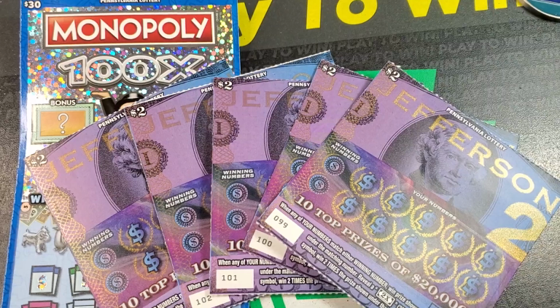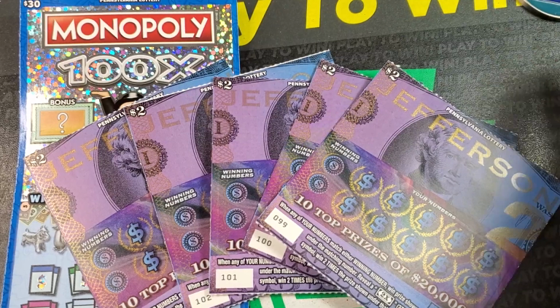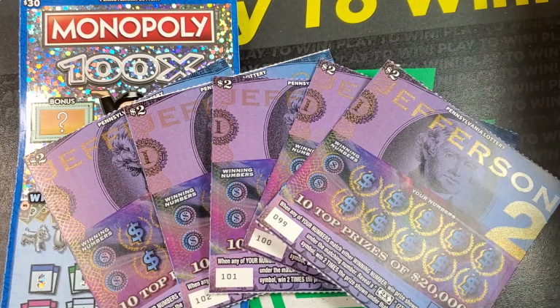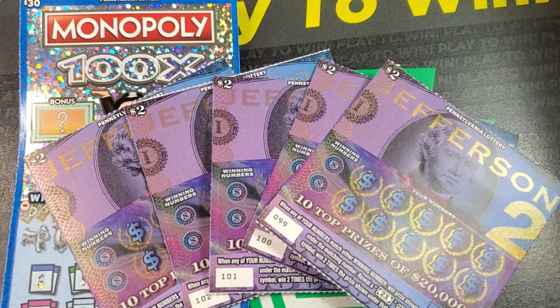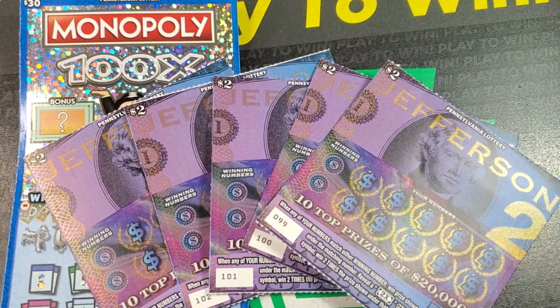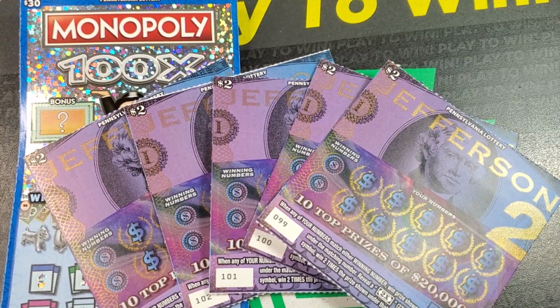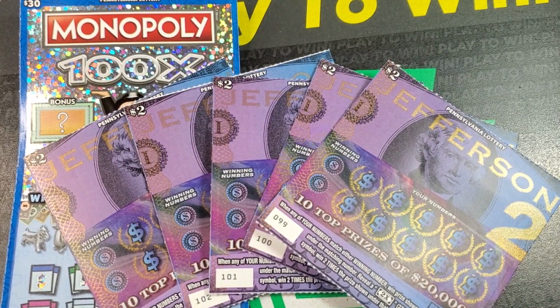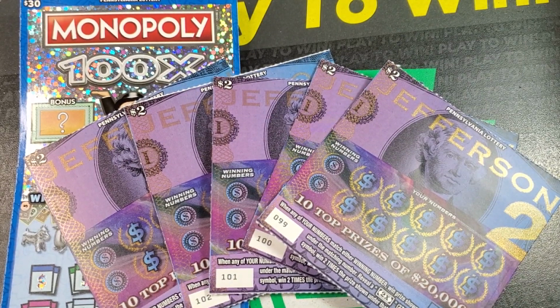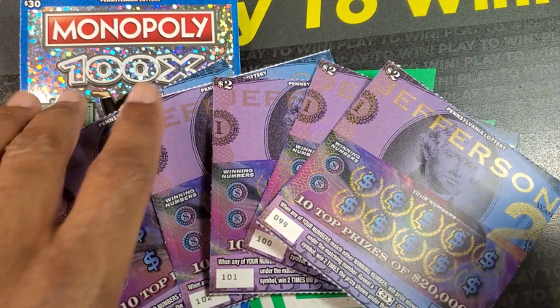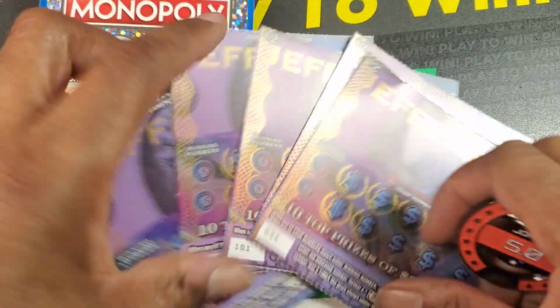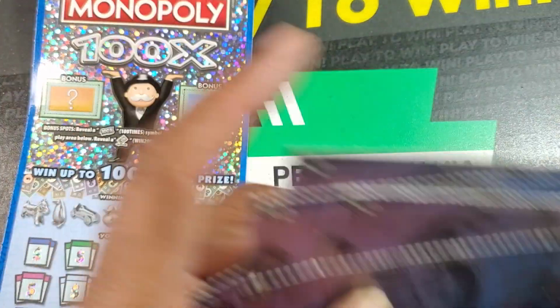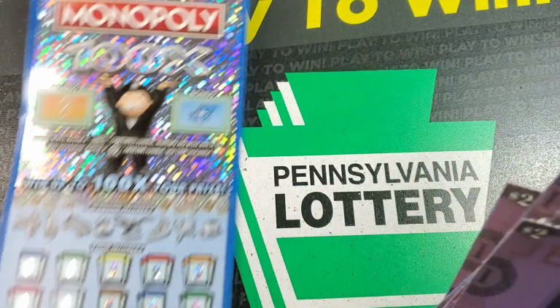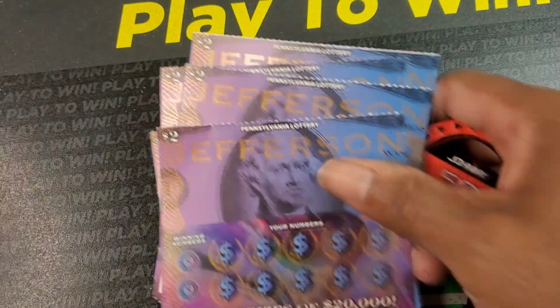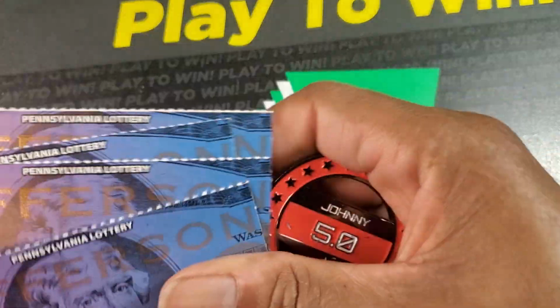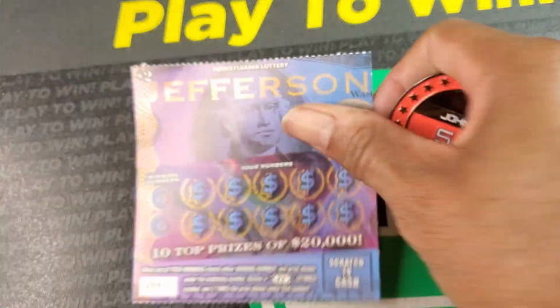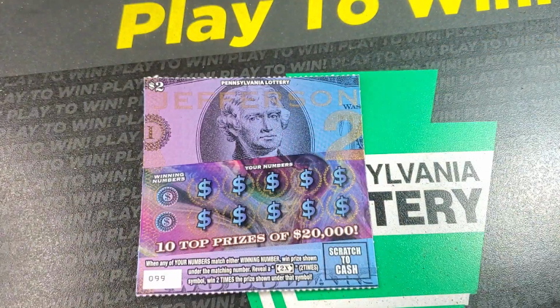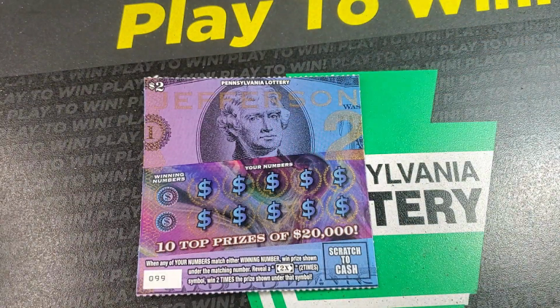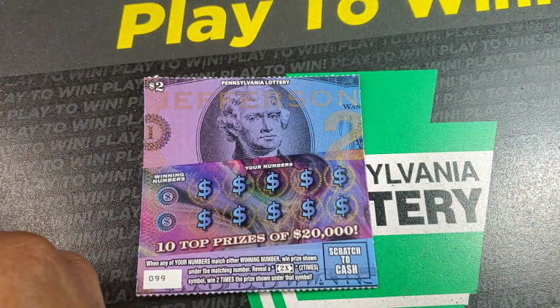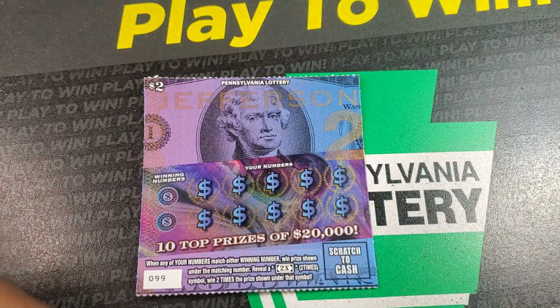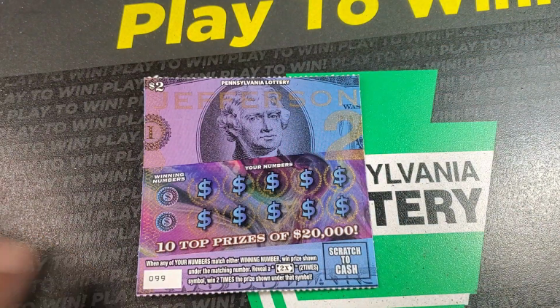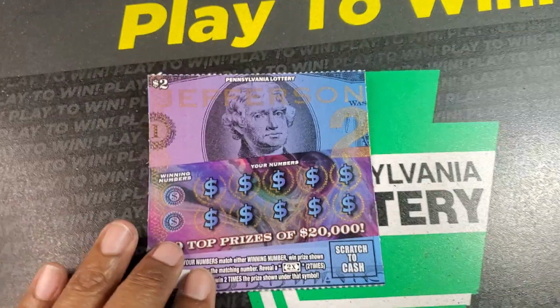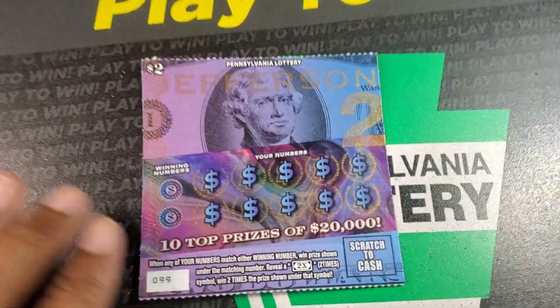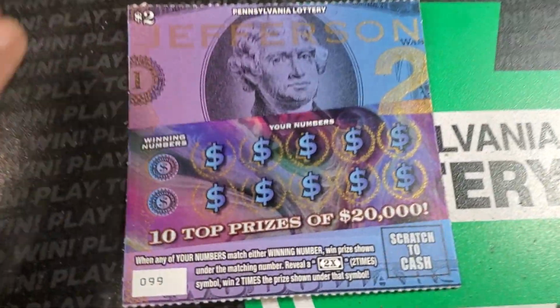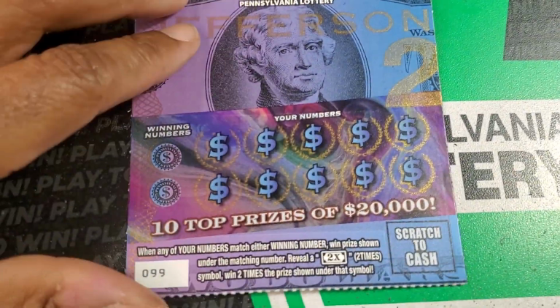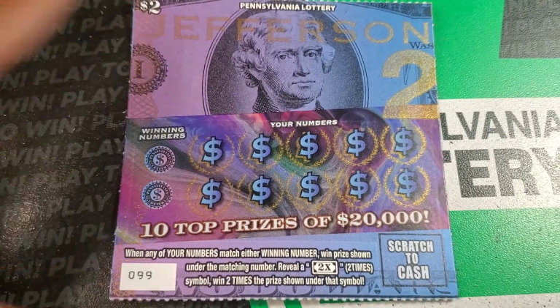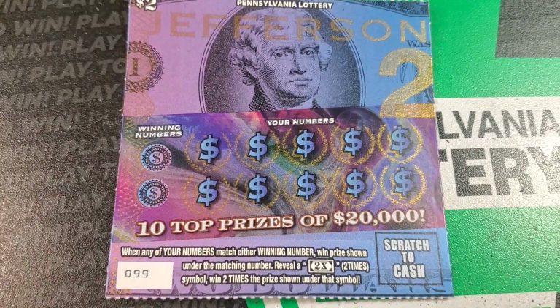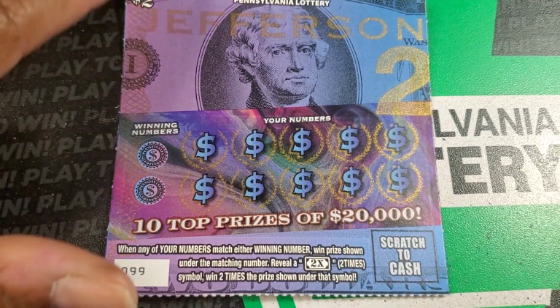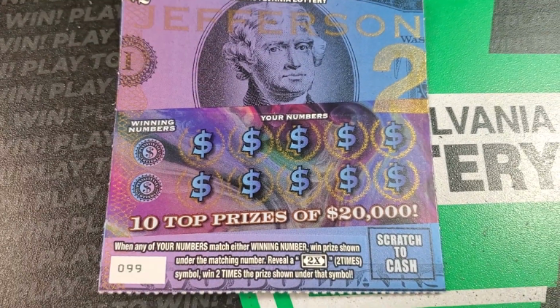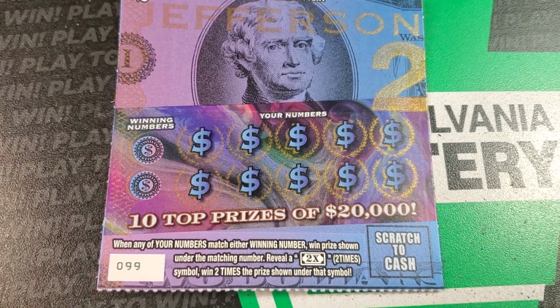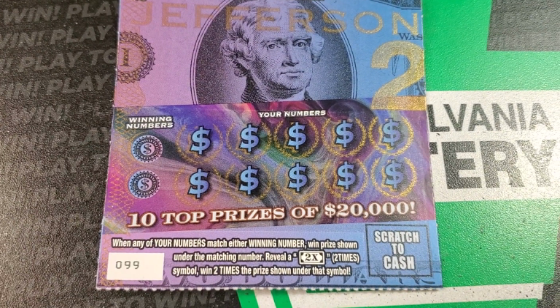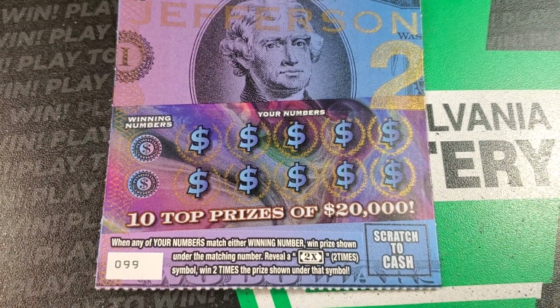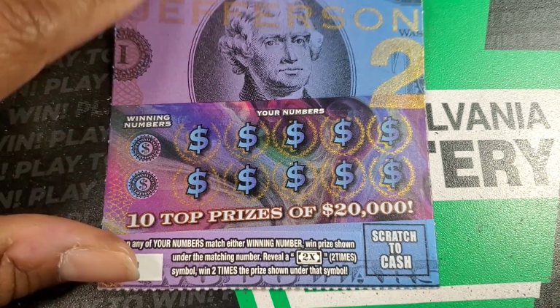Welcome back guys. We're here with some old and some new. We've got a five pack of Jefferson with Monopoly — tickets 99 through 103. This one we need a match or 2x. Not a whole lot to look for. Odds on these are 1 in 4.55.